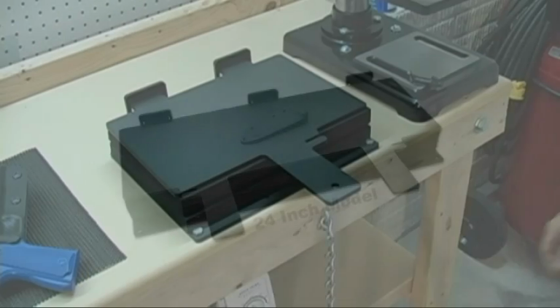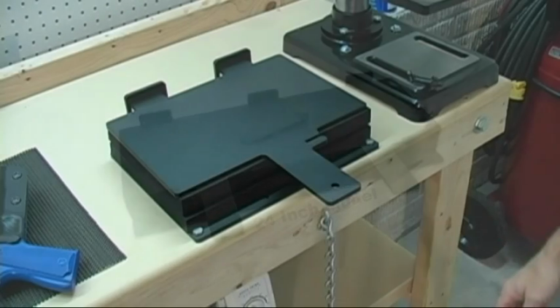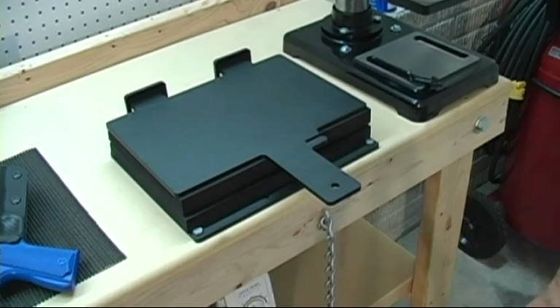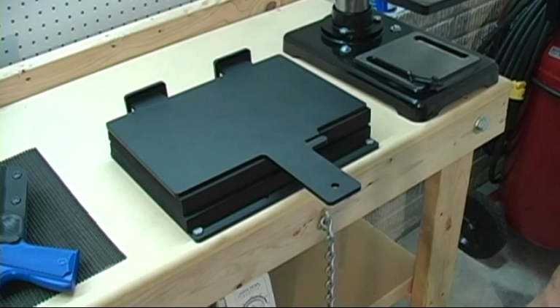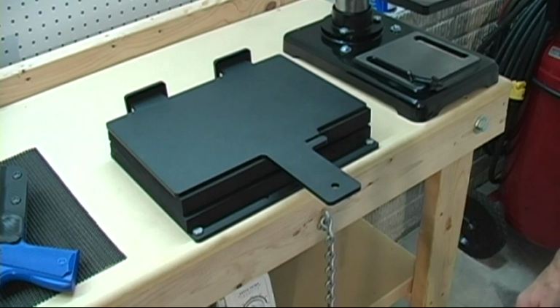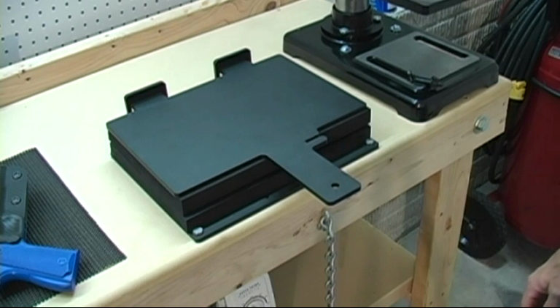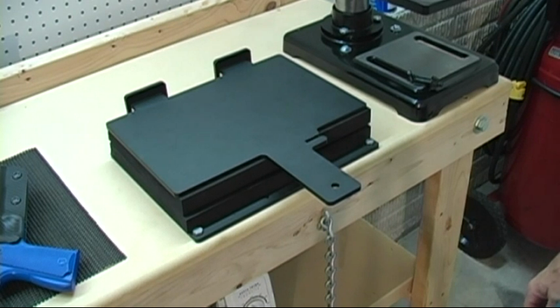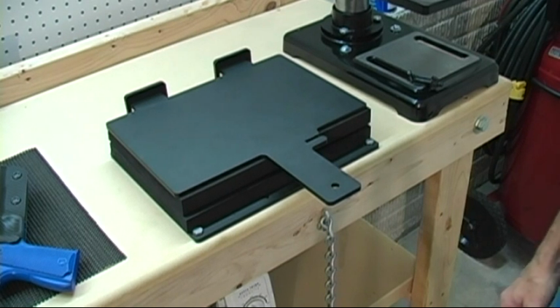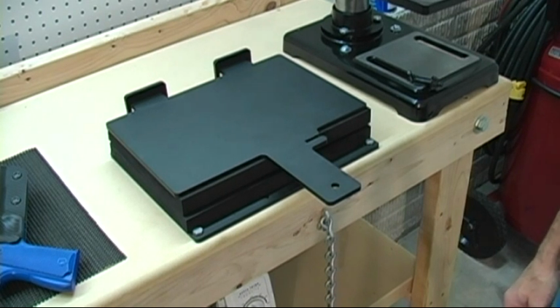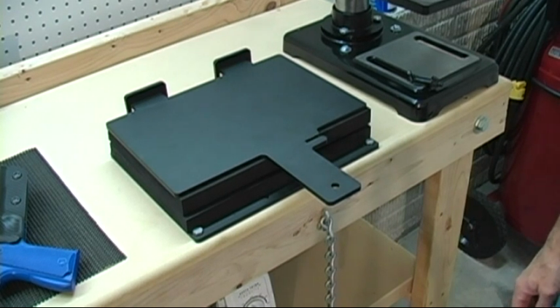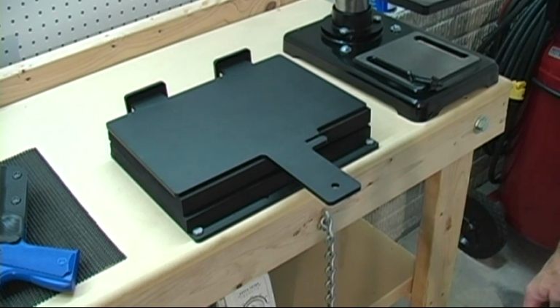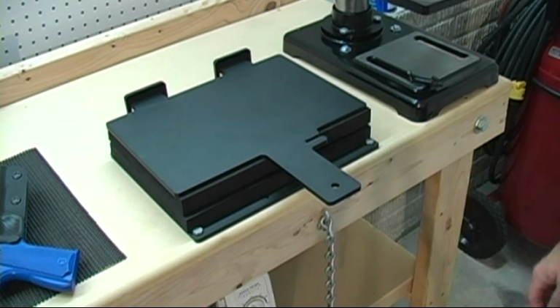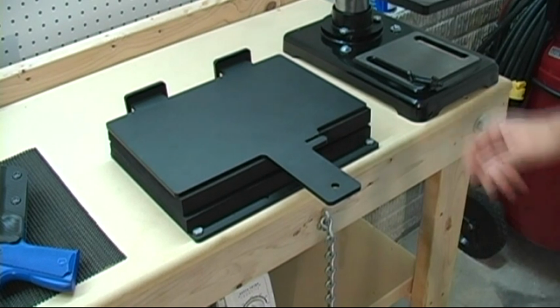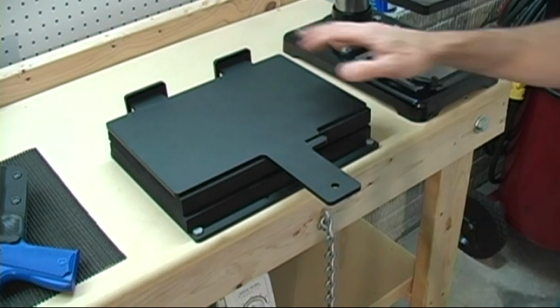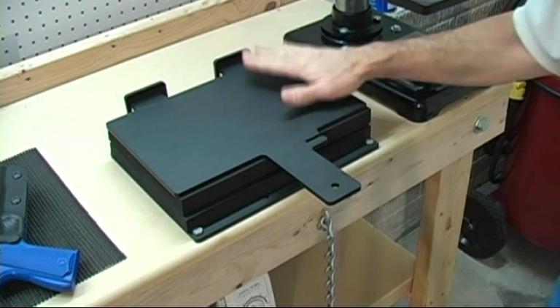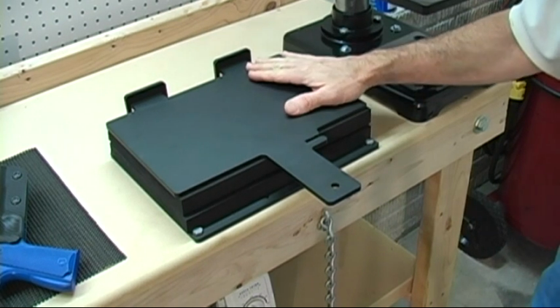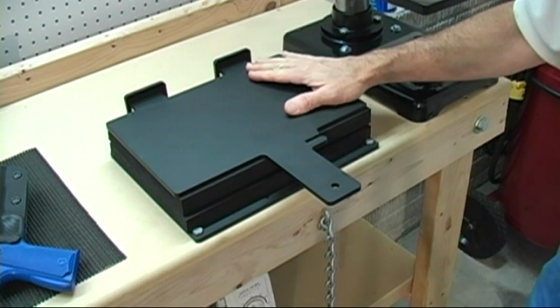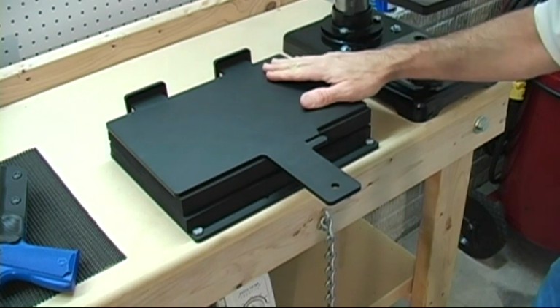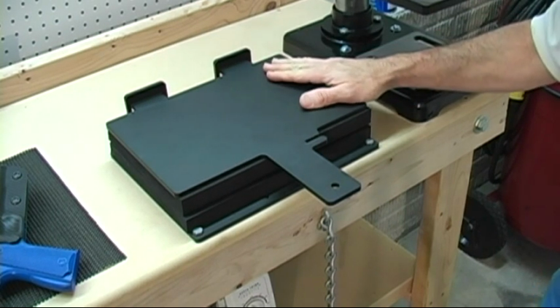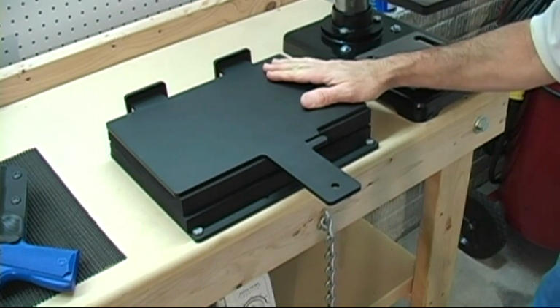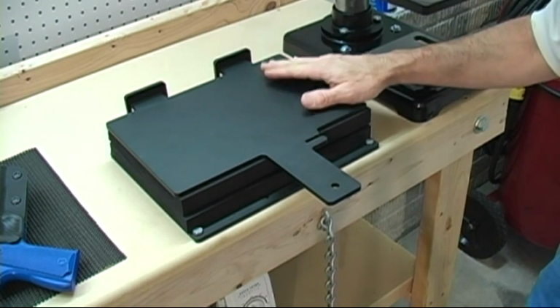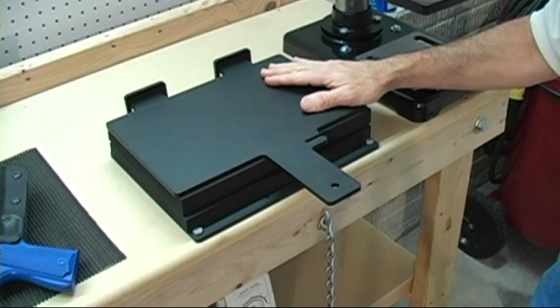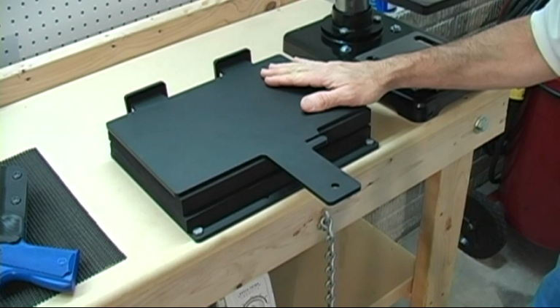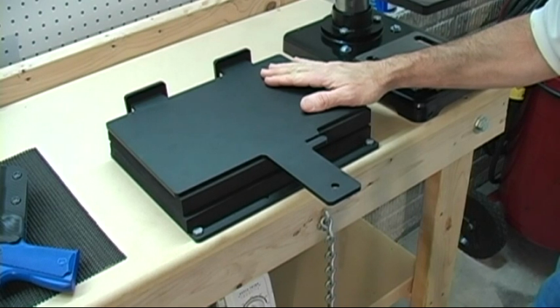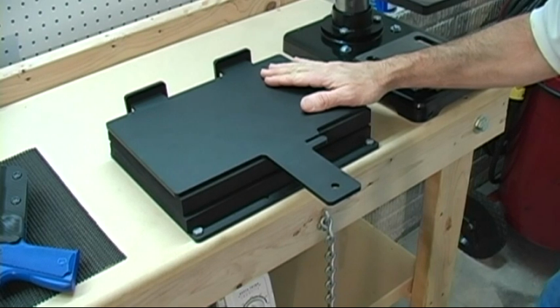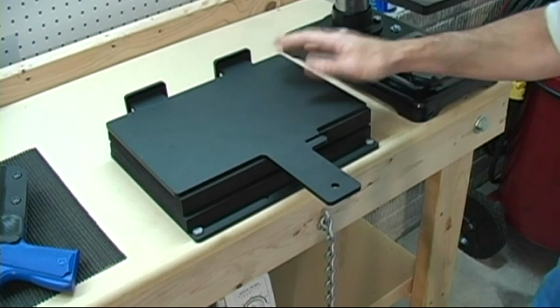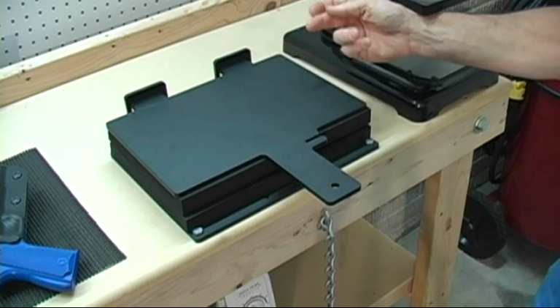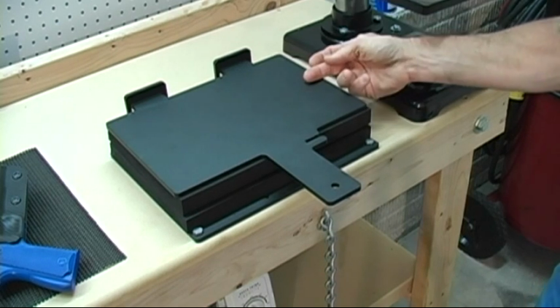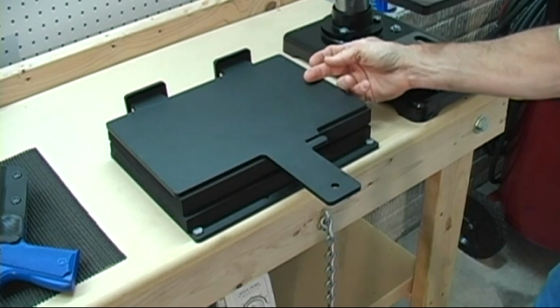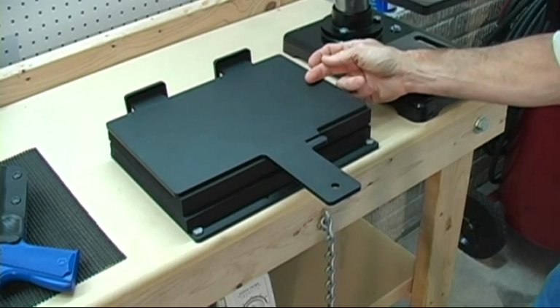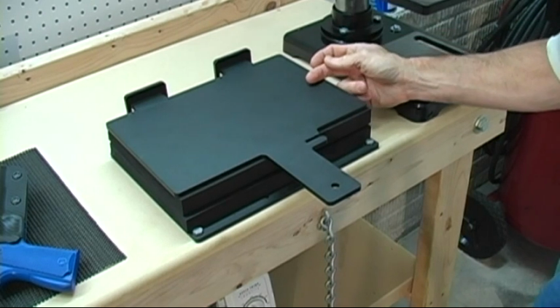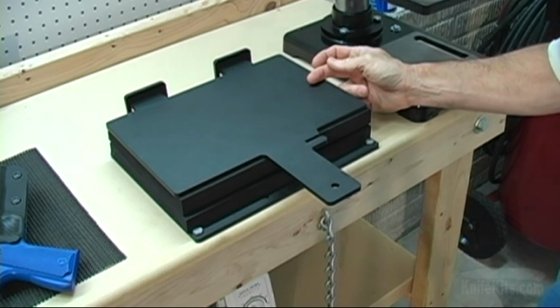Hey guys, Alex here with KnifeKits.com. Thanks for stopping by our website. This item that you're looking at now is our Kydex Sheath Molding Press. This particular one is the 12-inch model.